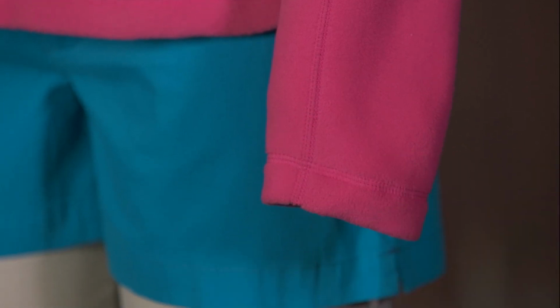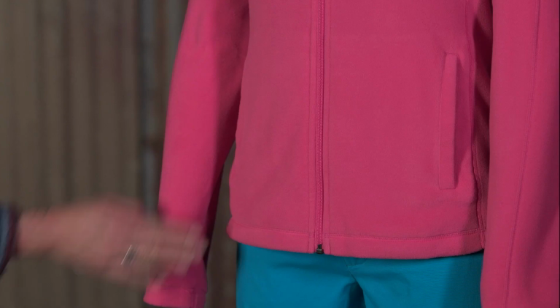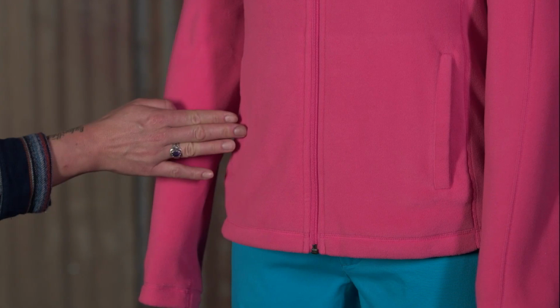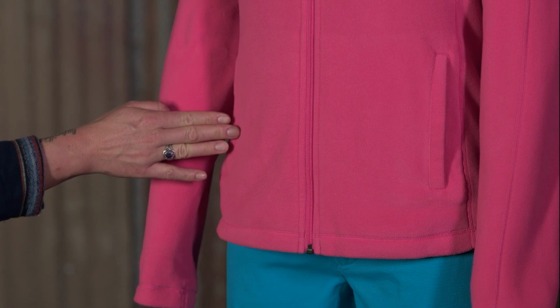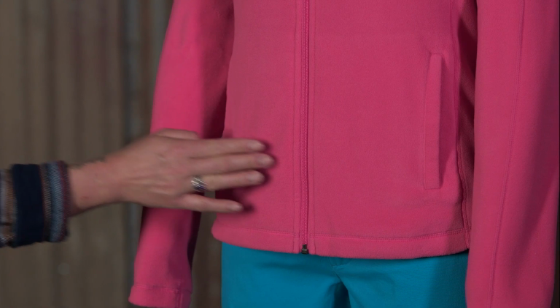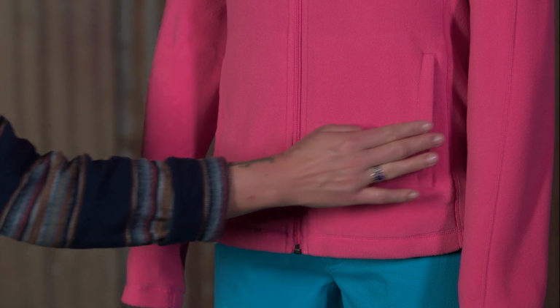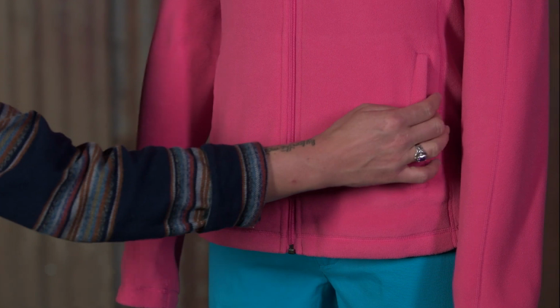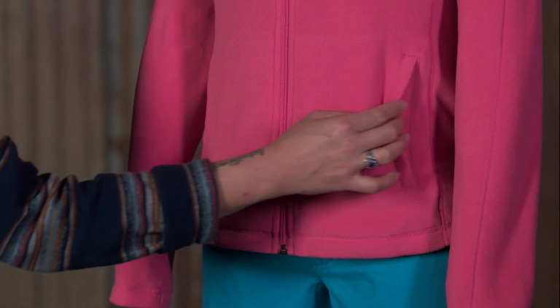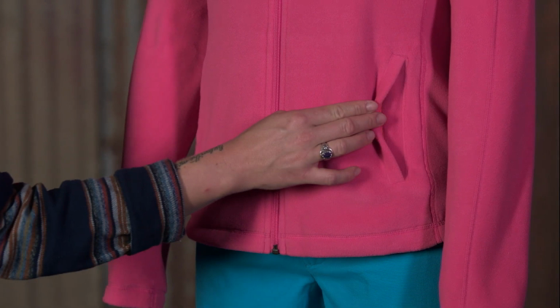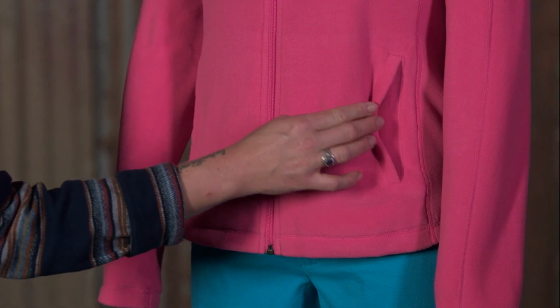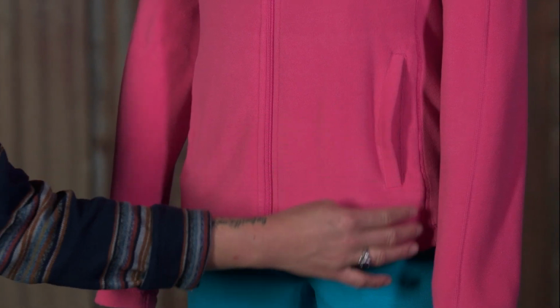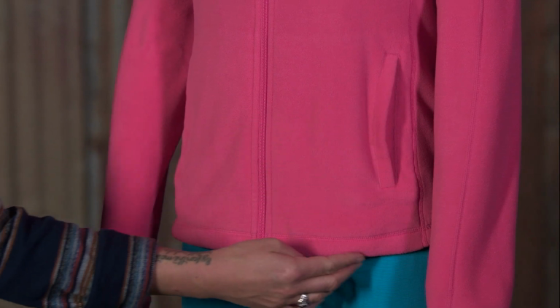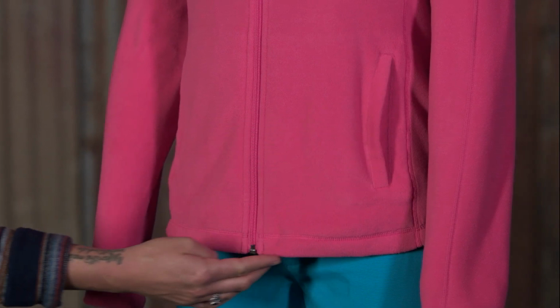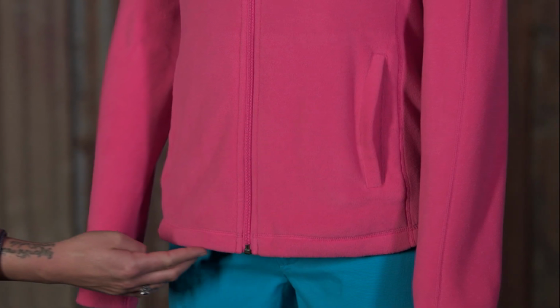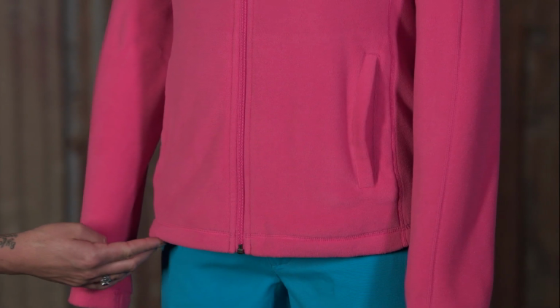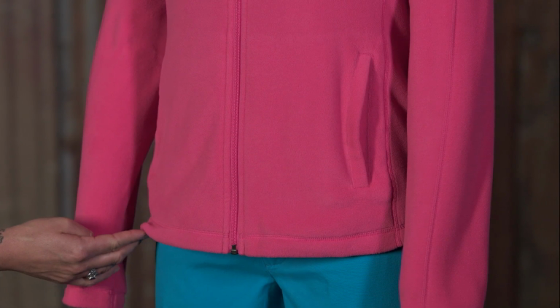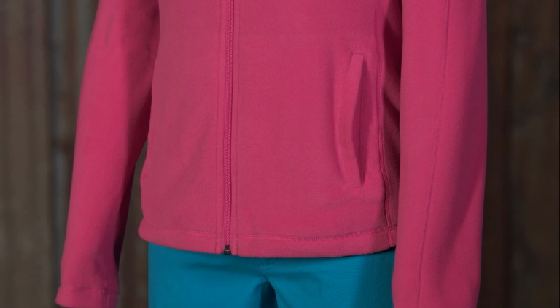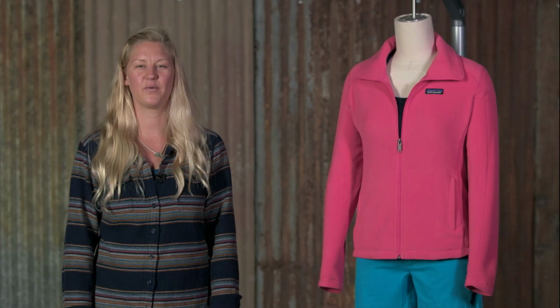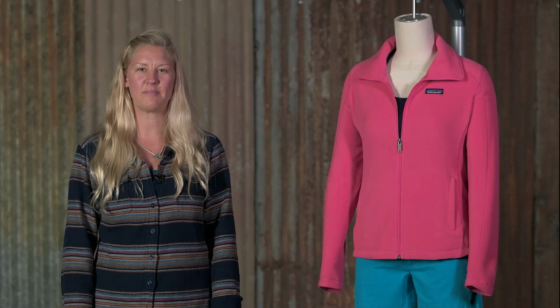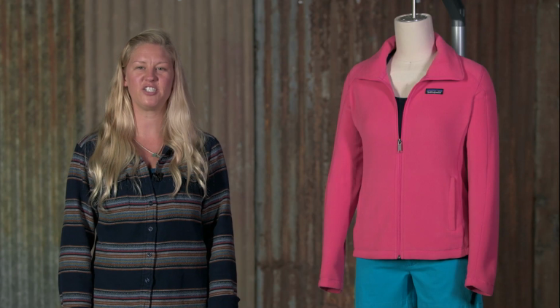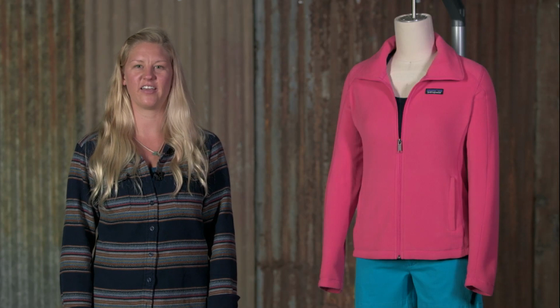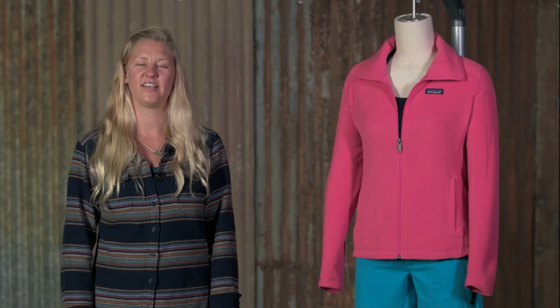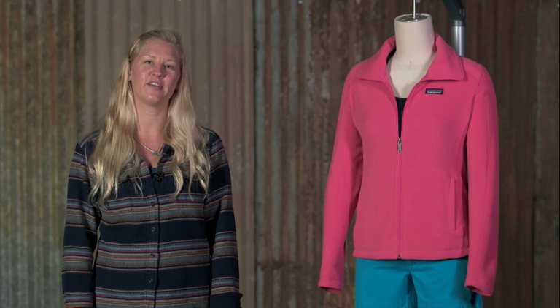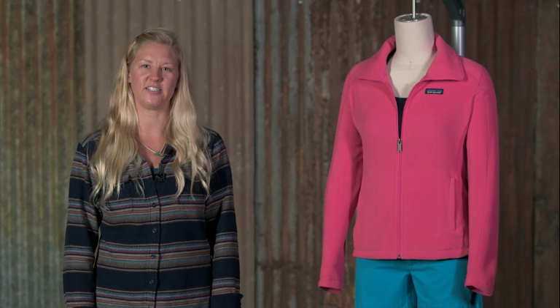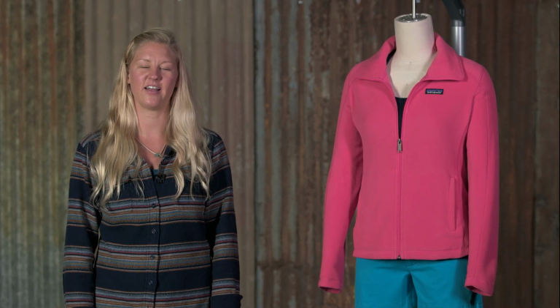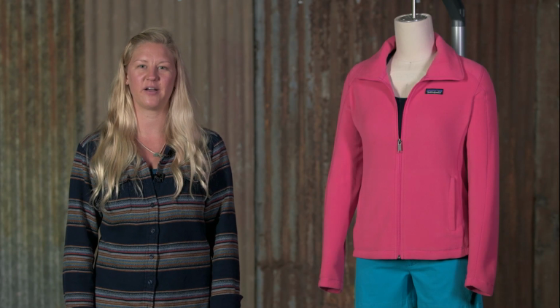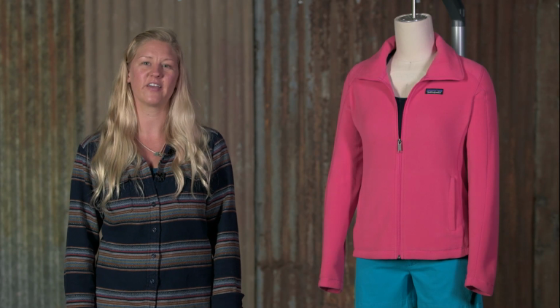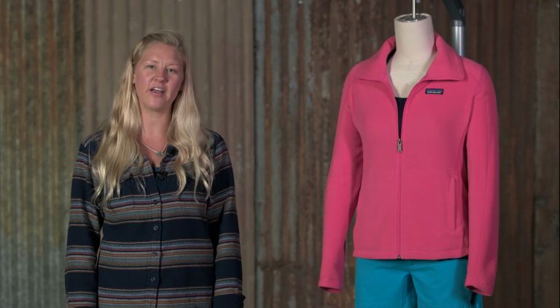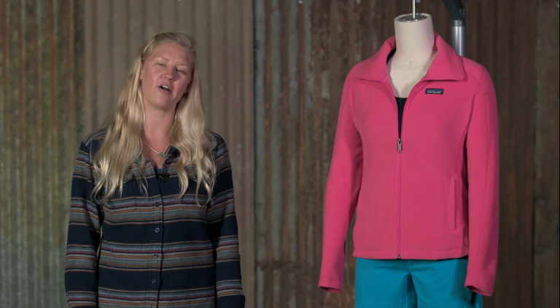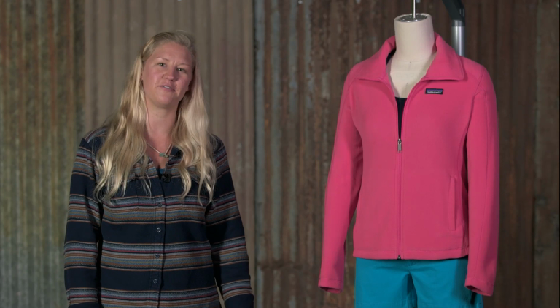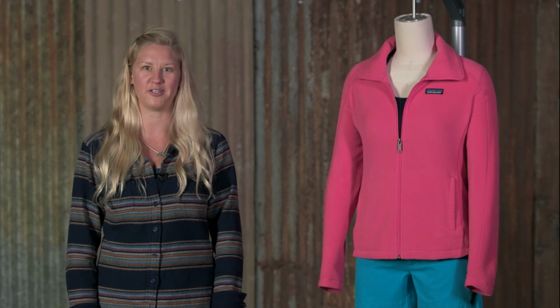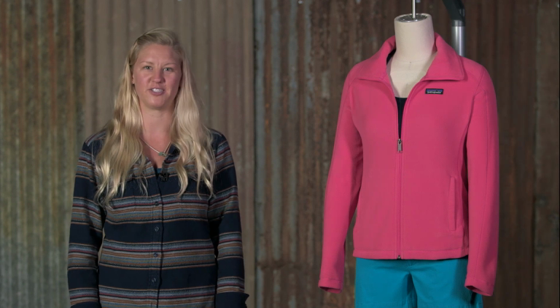Two welted pockets provide soft refuge for cold hands, and the hem length provides just the right amount of coverage. The Women's Micro D jacket is light and cozy. I like to wear it around the campfire or after a fun body surf session.